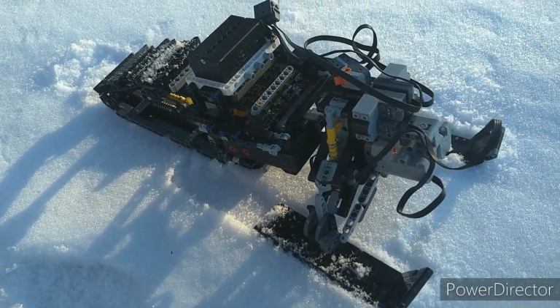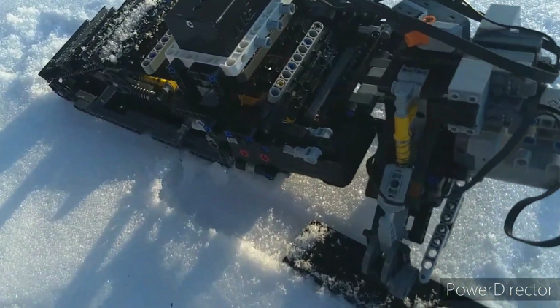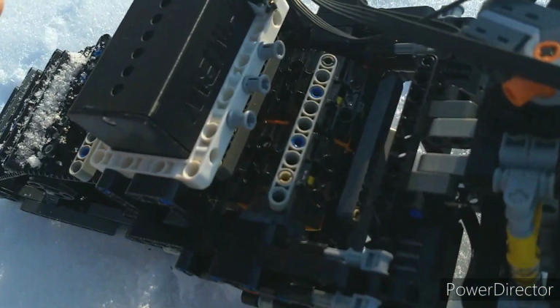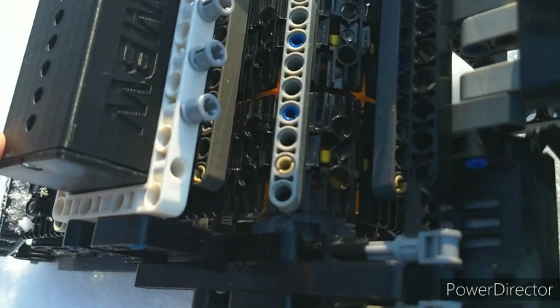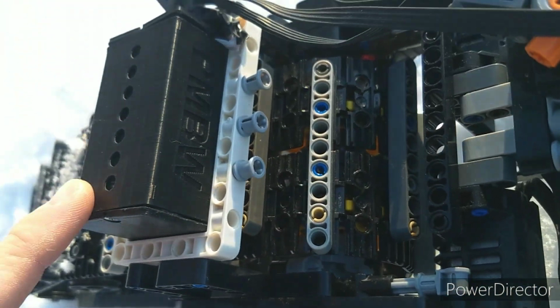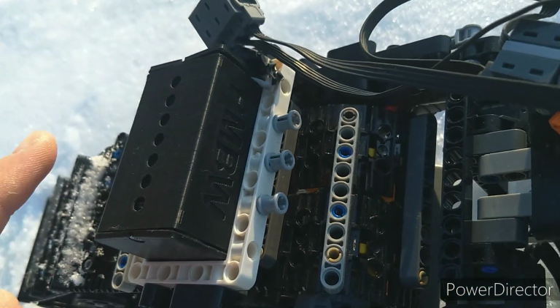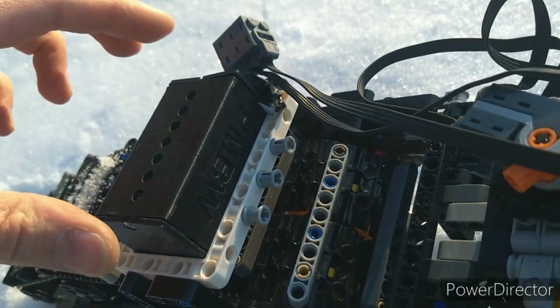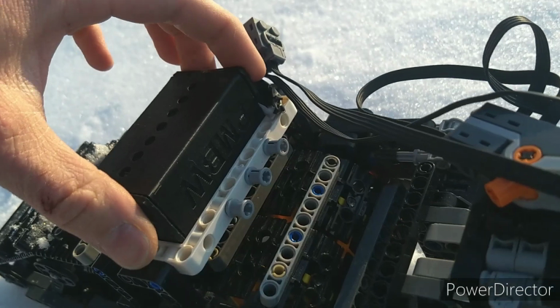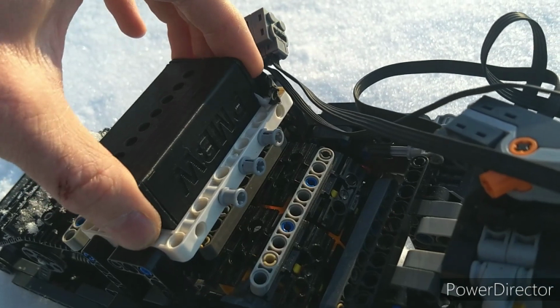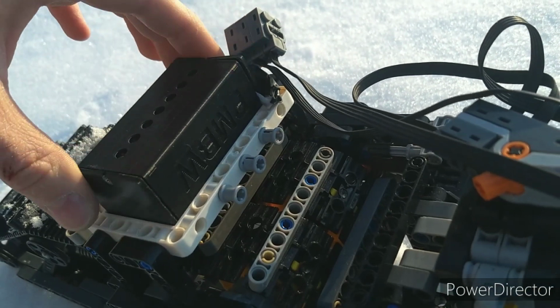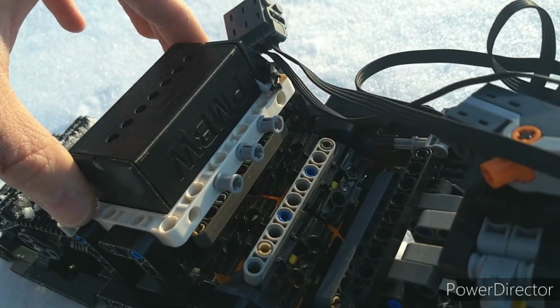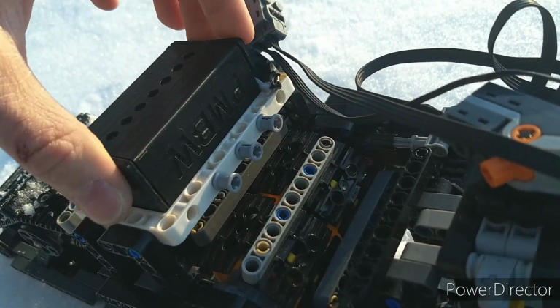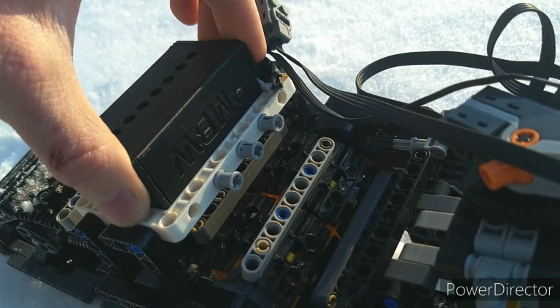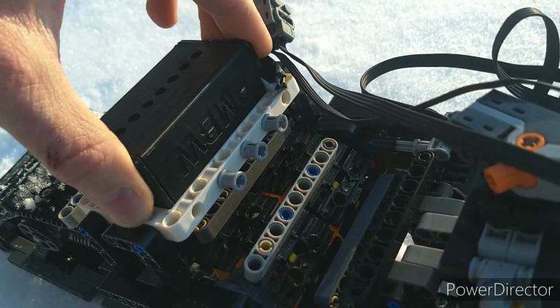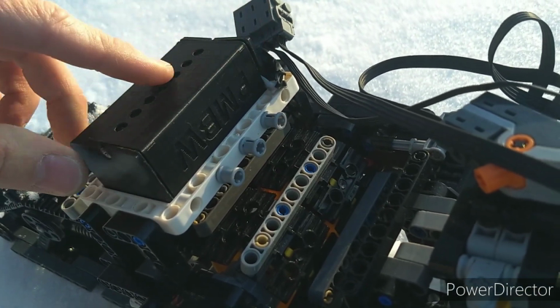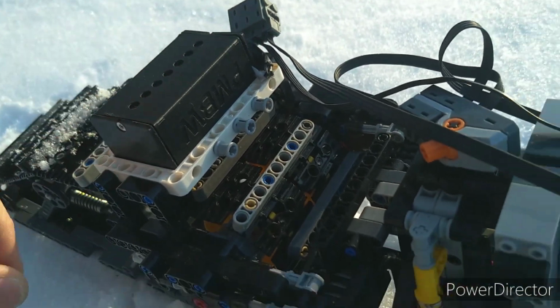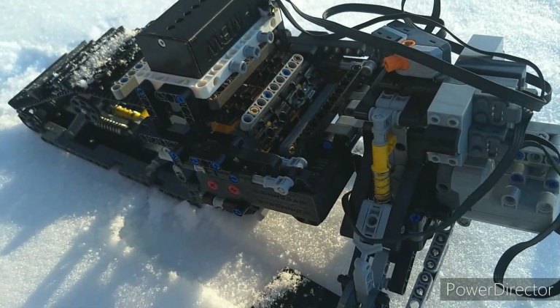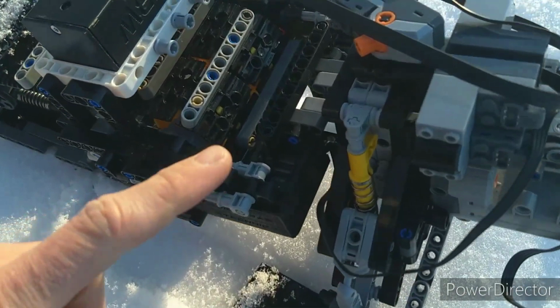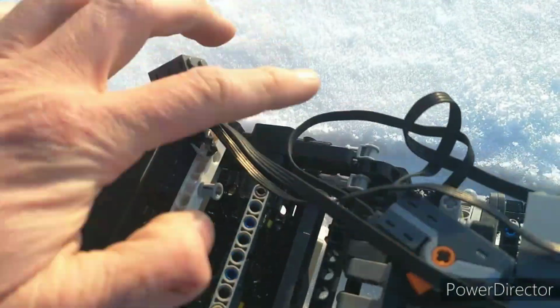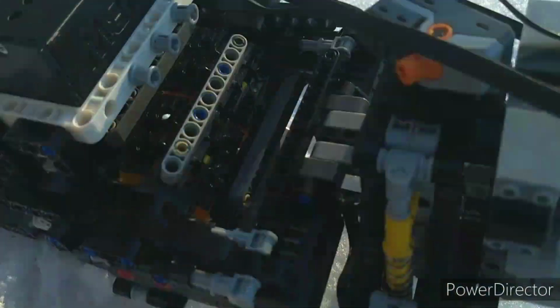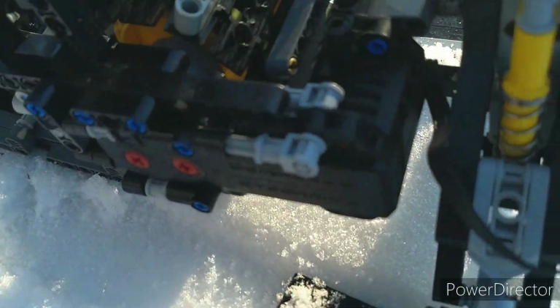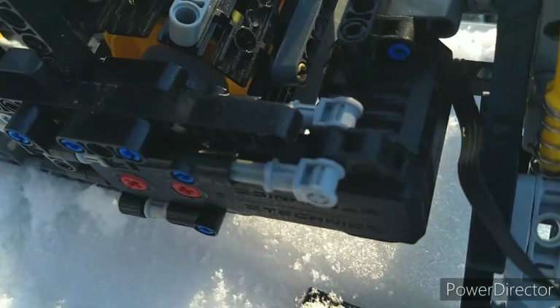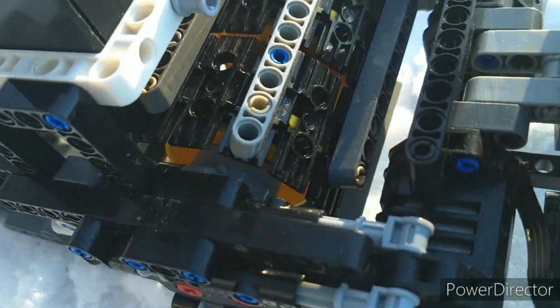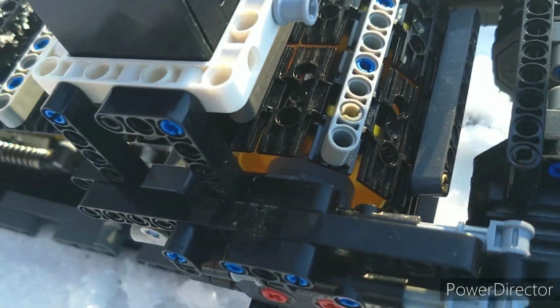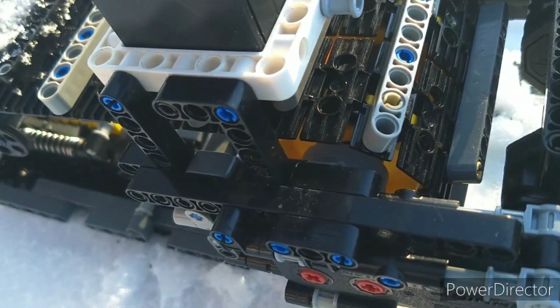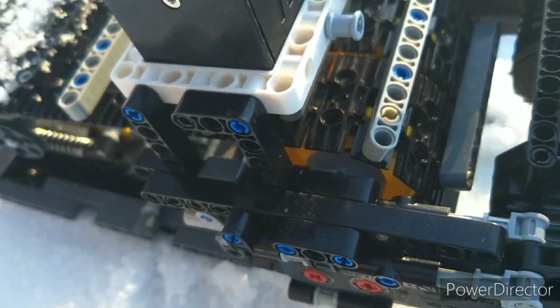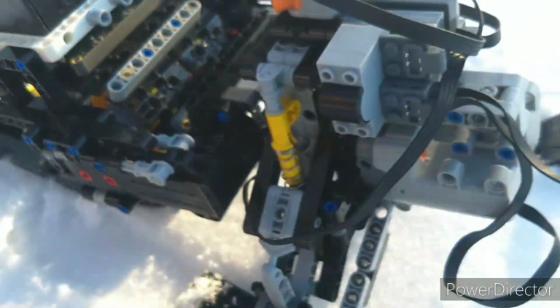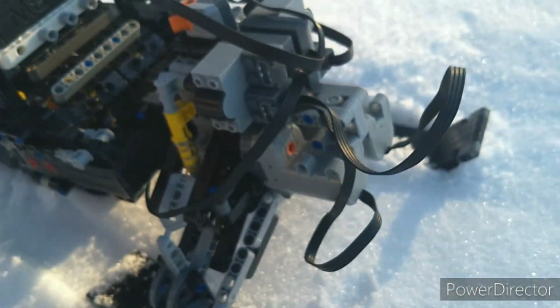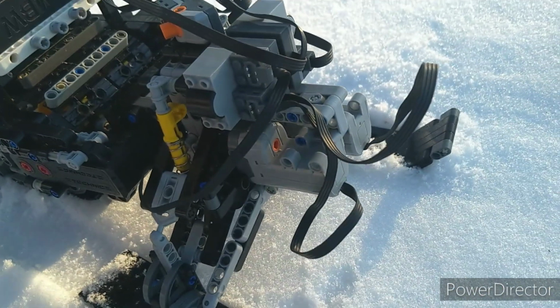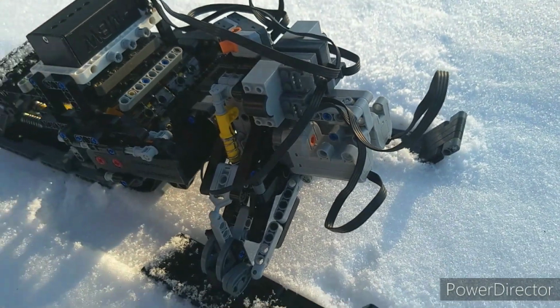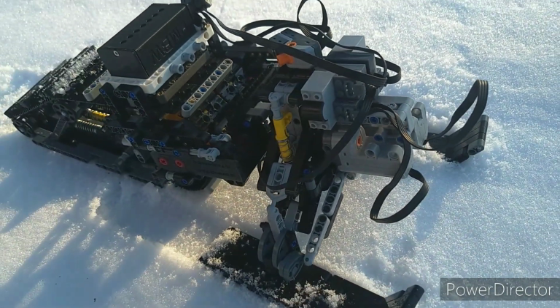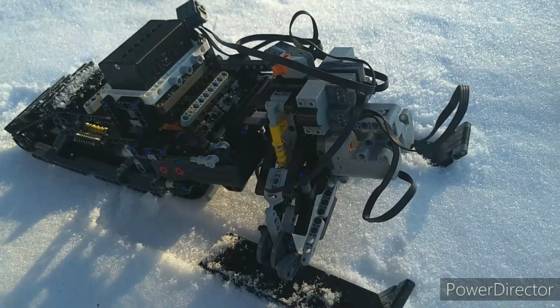We've got my 3D printed 11.1 volt custom battery. We've got two boogie motors driving the large sprockets through planetary hubs. Then we have two hard coupled servo motors for steering.